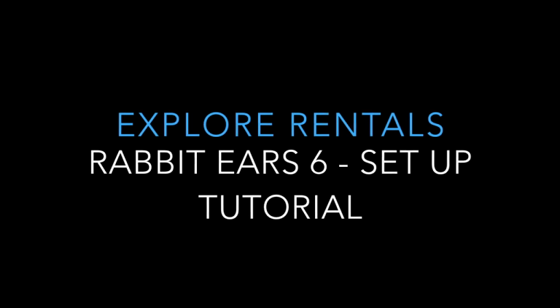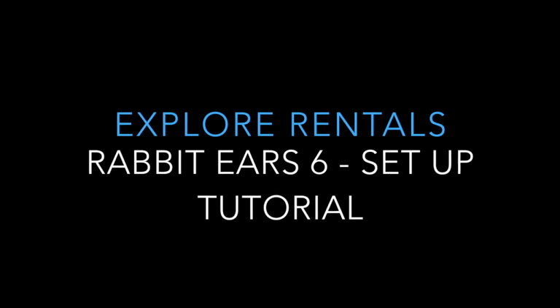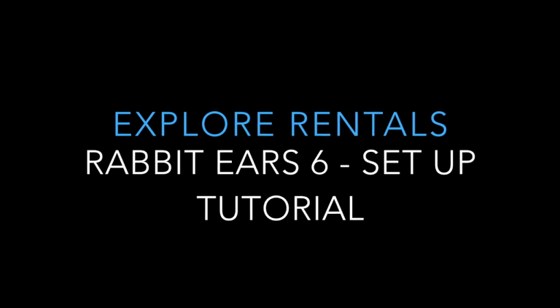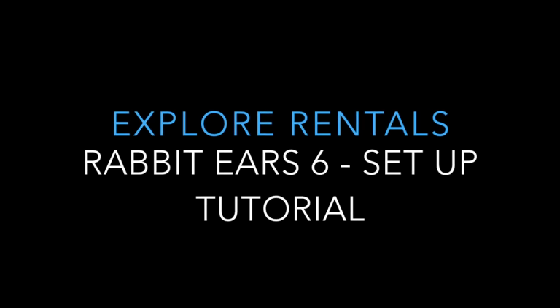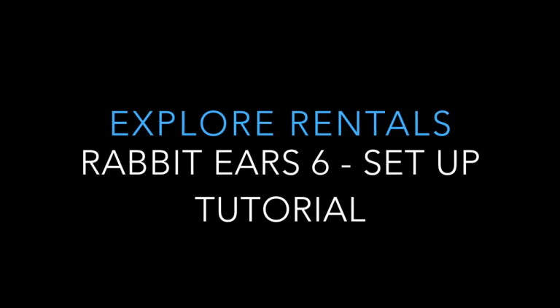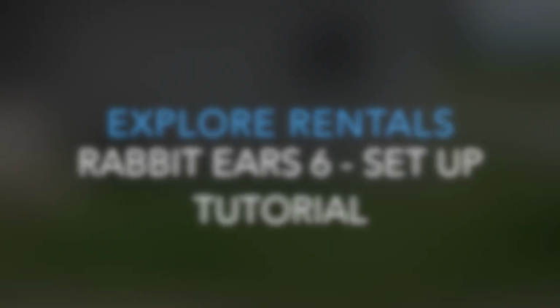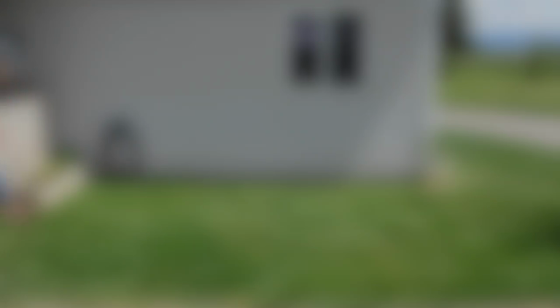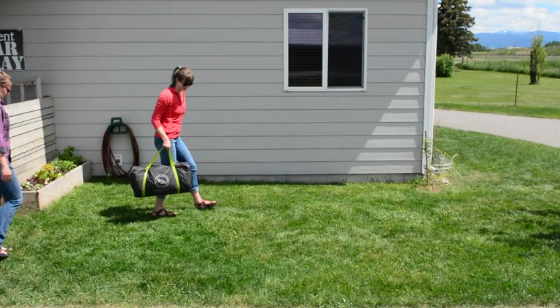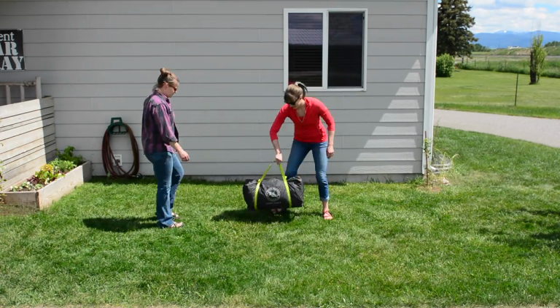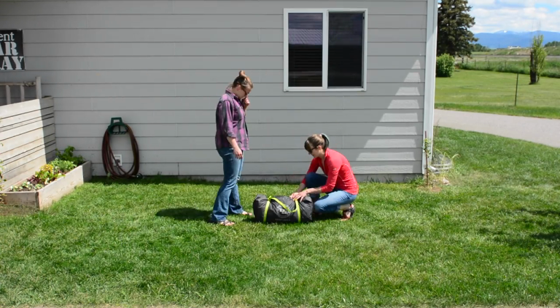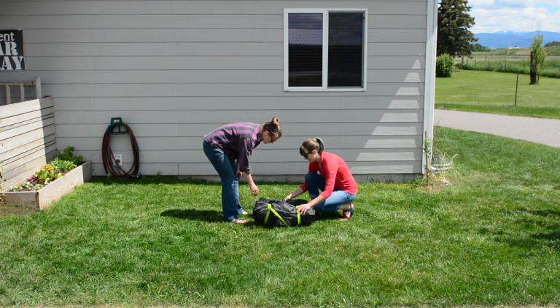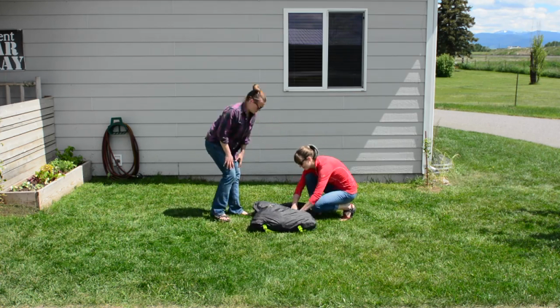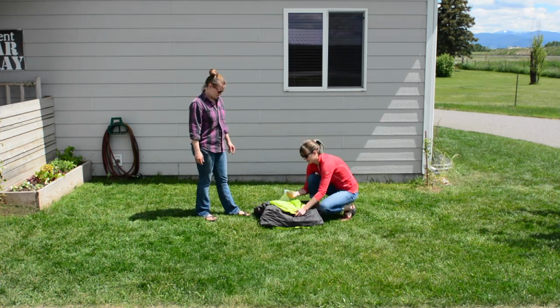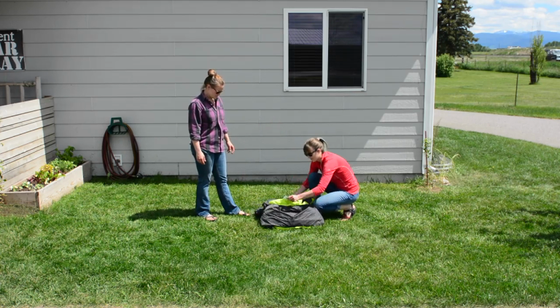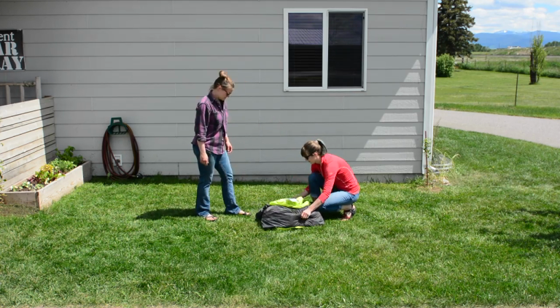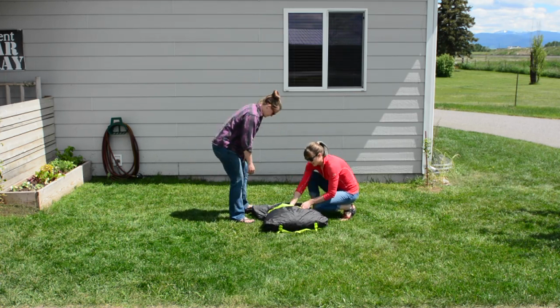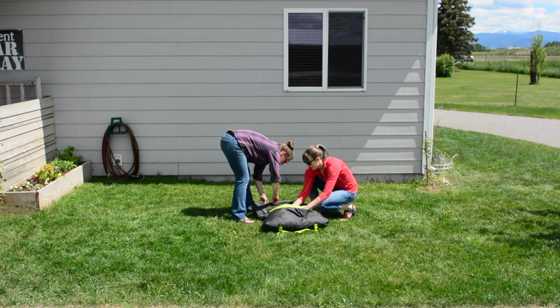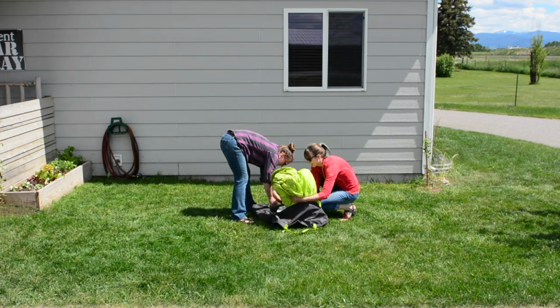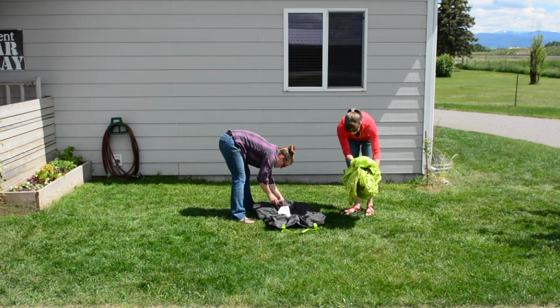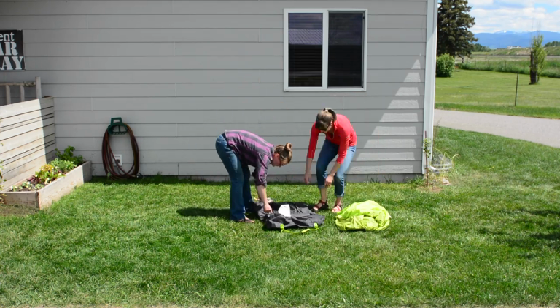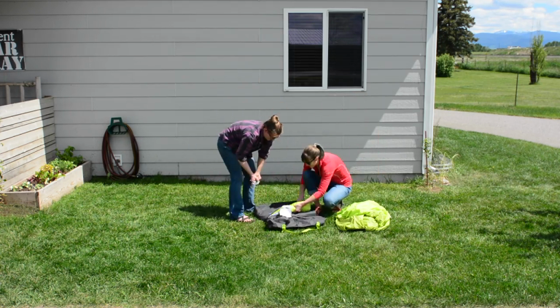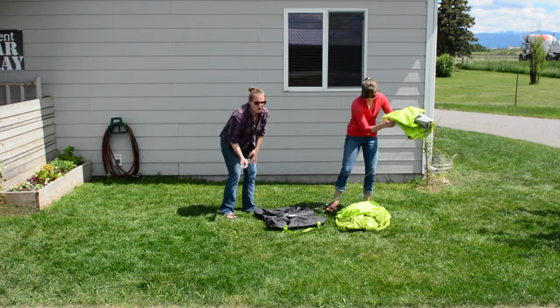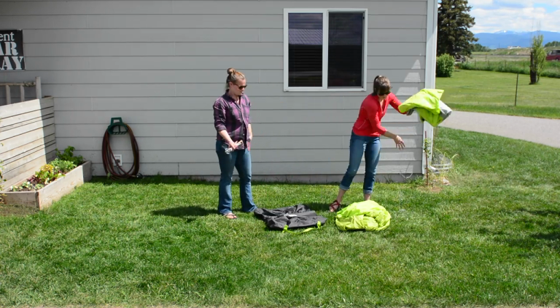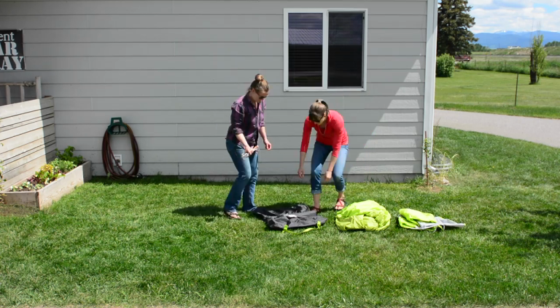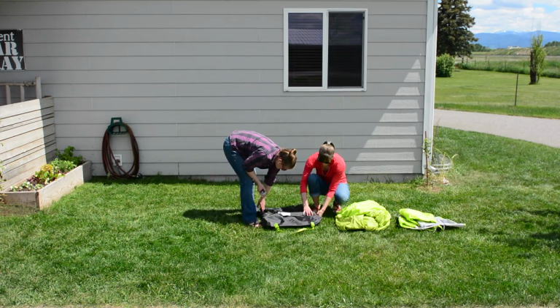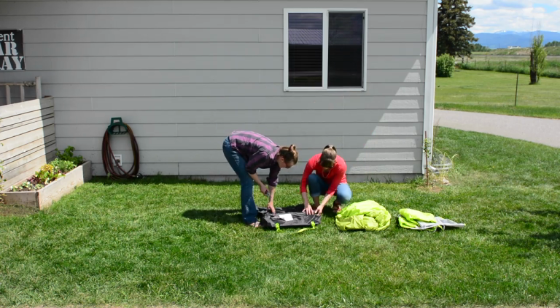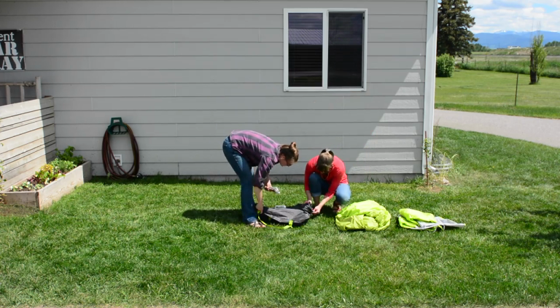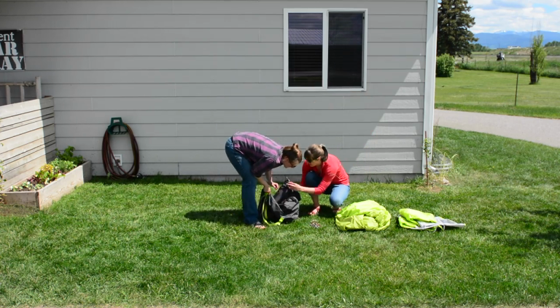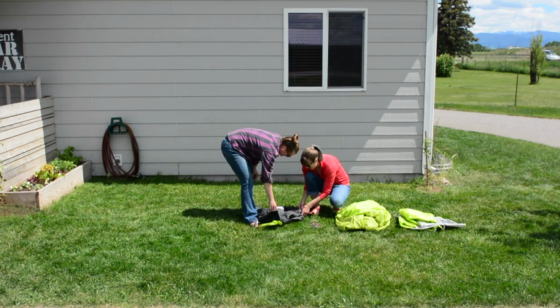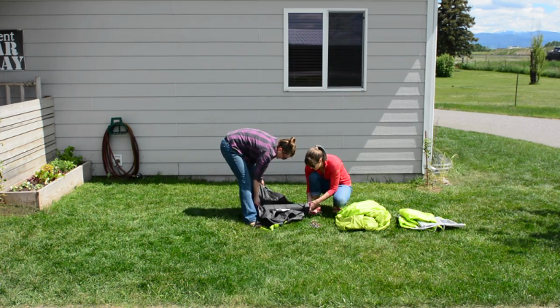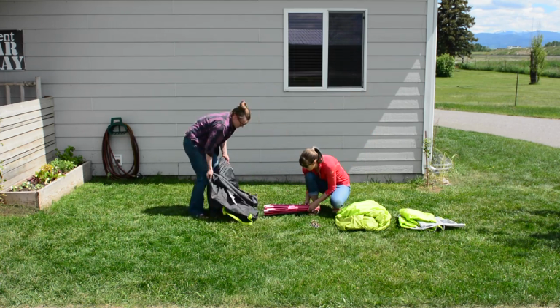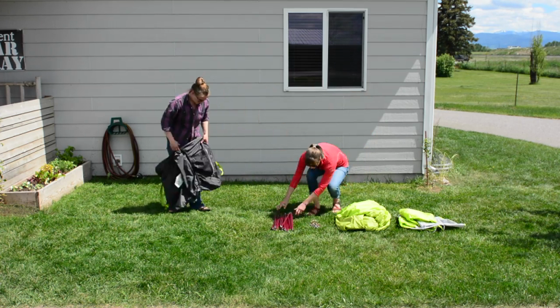Rabbit Ears 6 Setup Tutorial. Your tent package comes complete with instructions attached to the inside of the bag, stakes, and emergency pole repair, rainfly, tent, and poles.